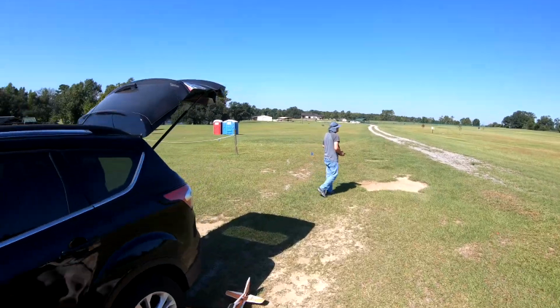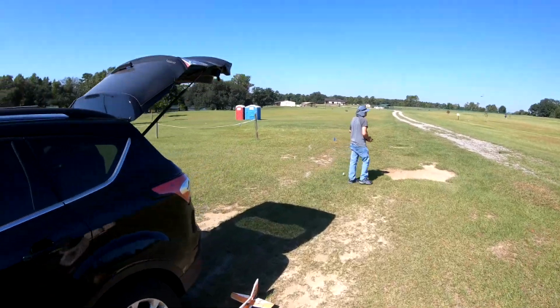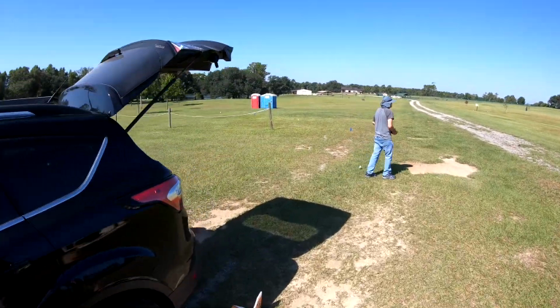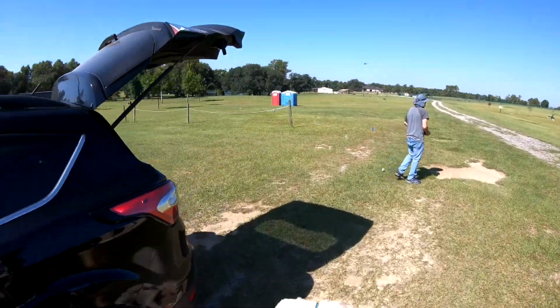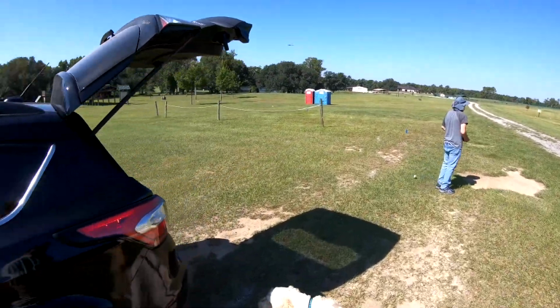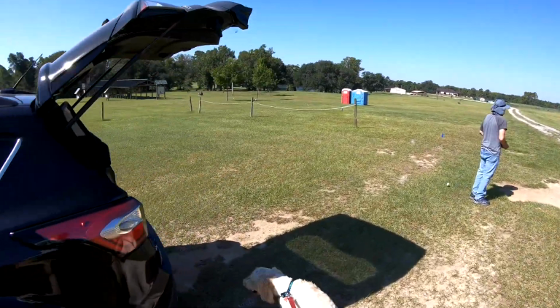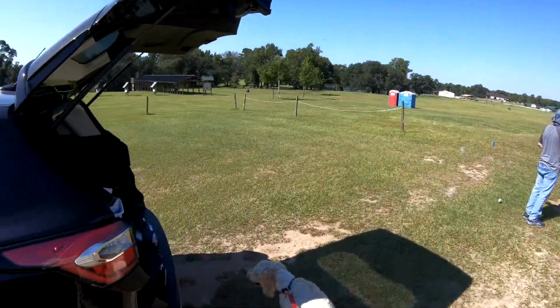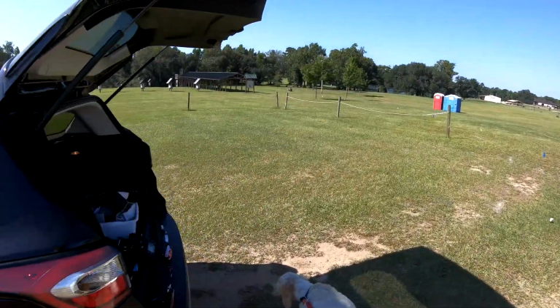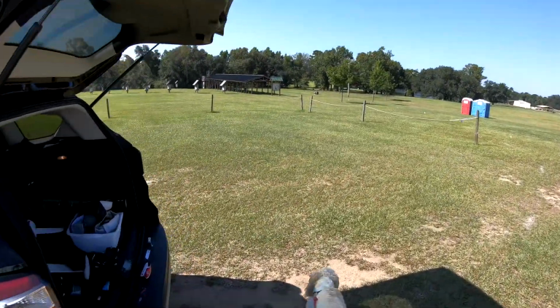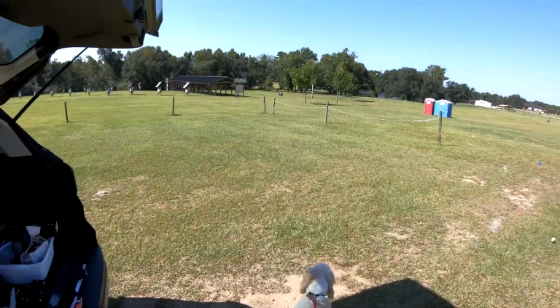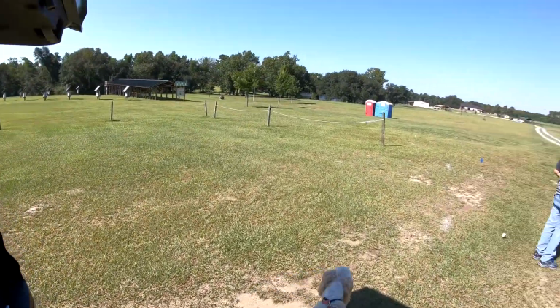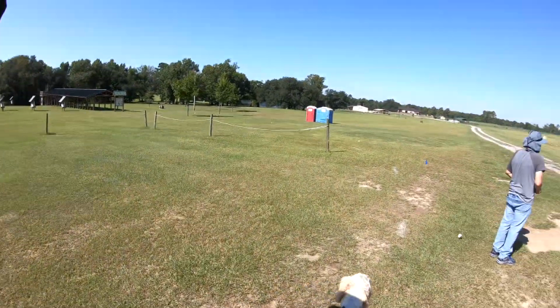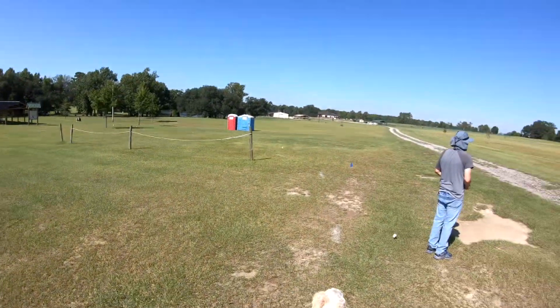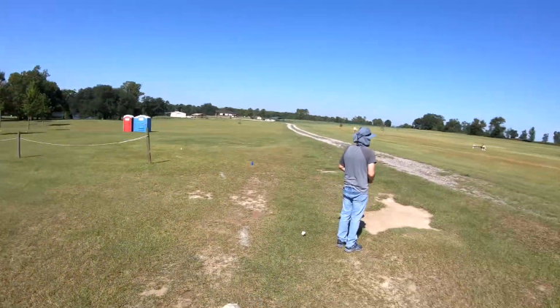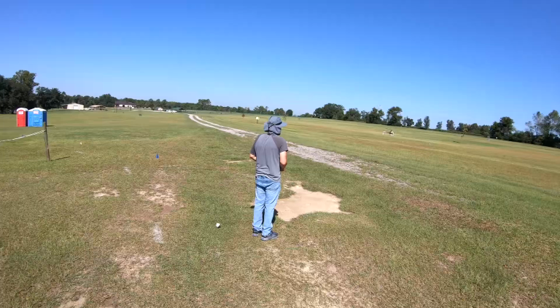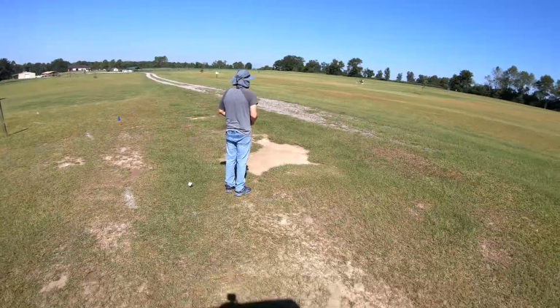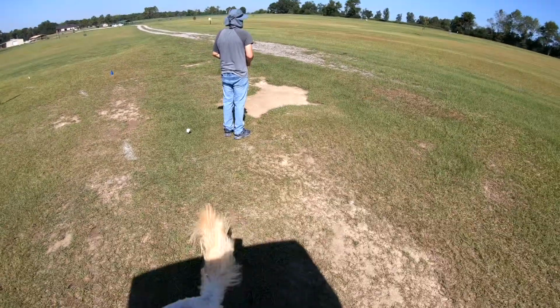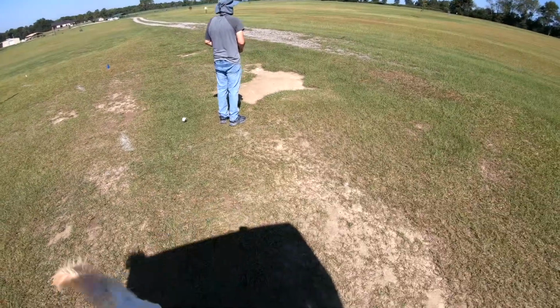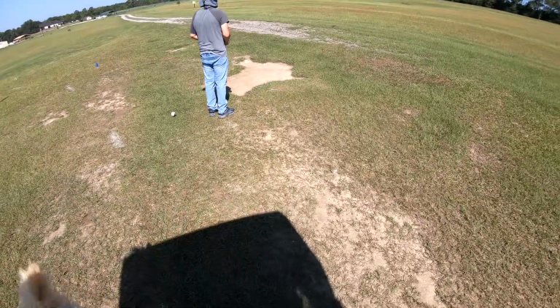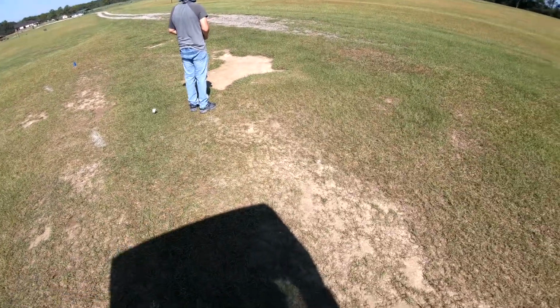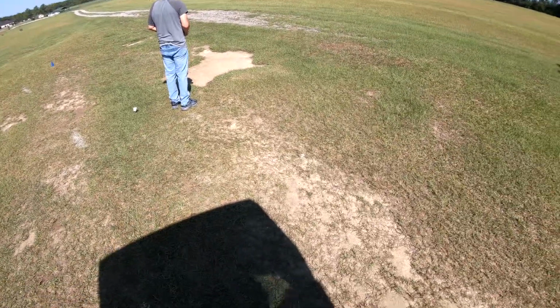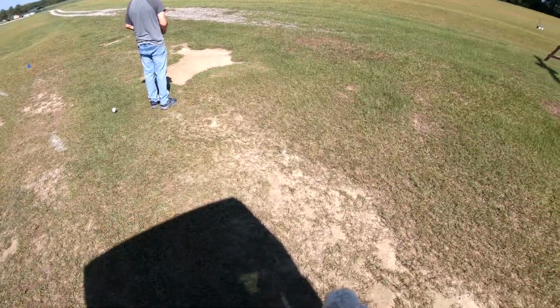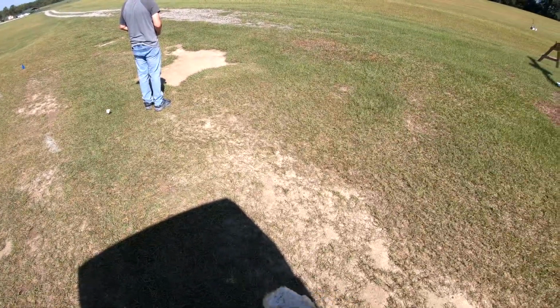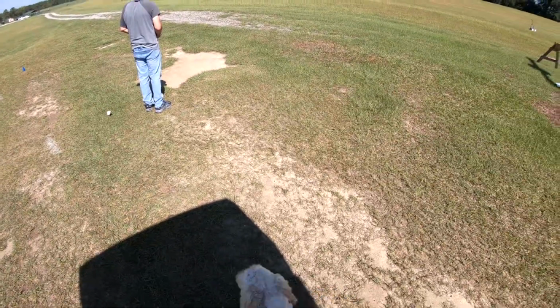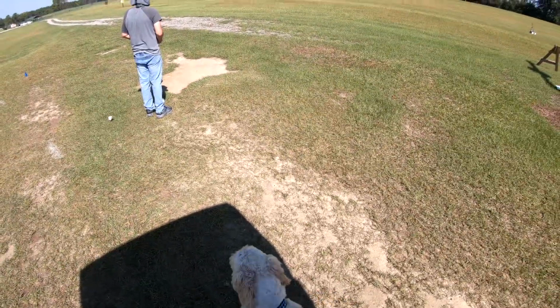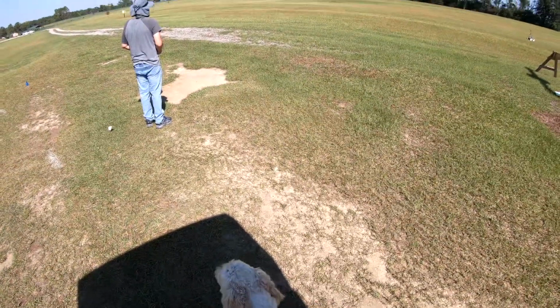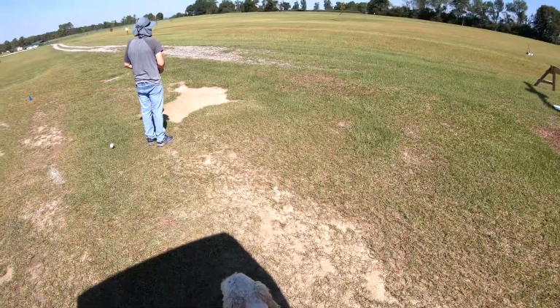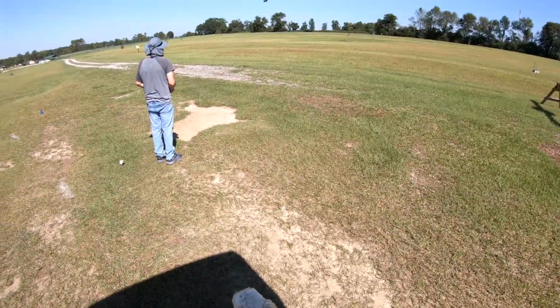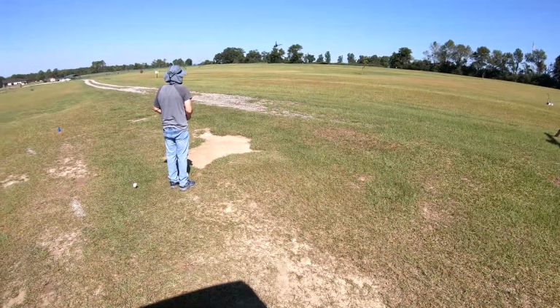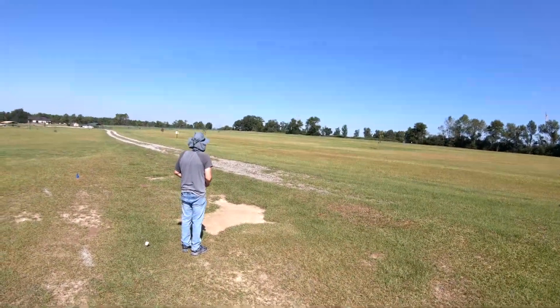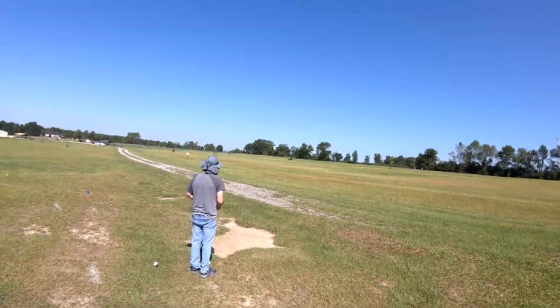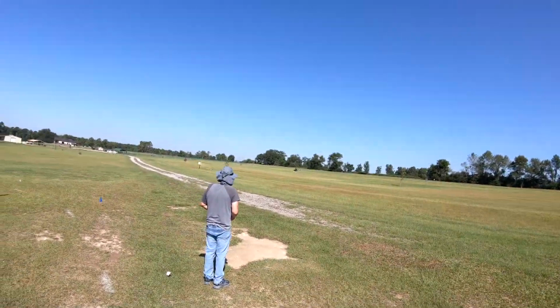Hey, that's a plane. Here you go. Sit, sit in the shade. Sit, sit, sit. There you go, good boy.